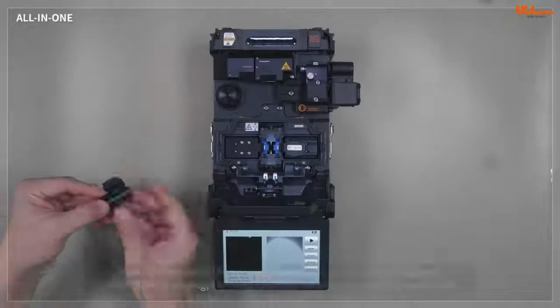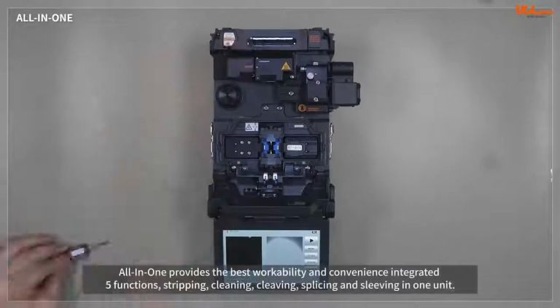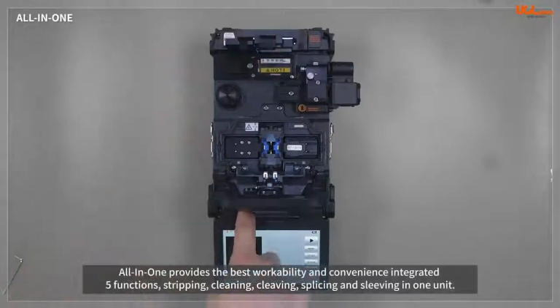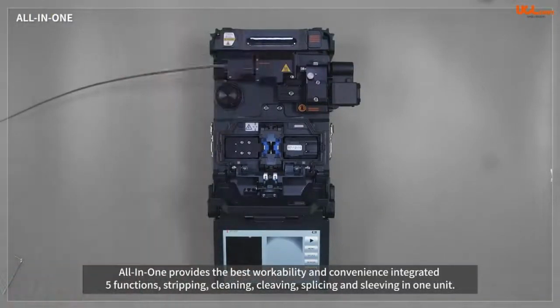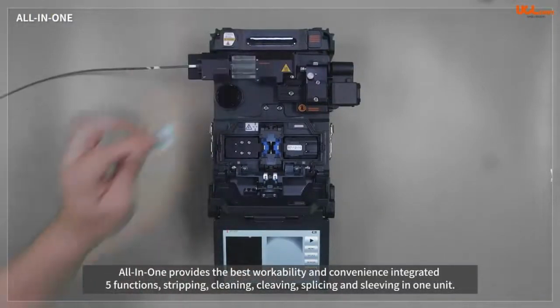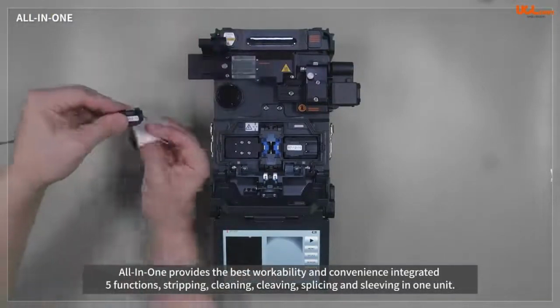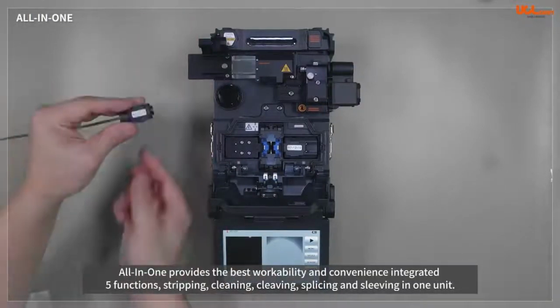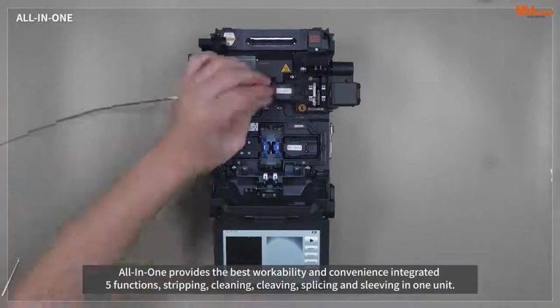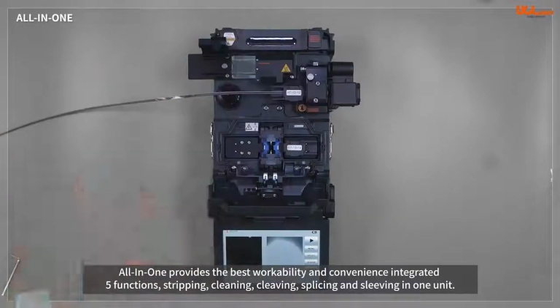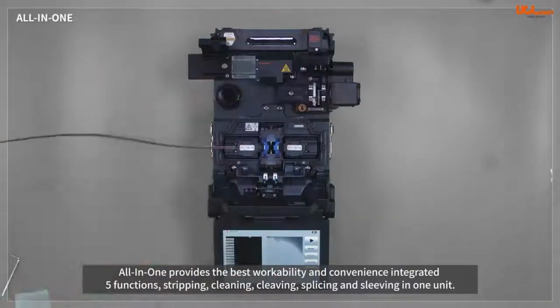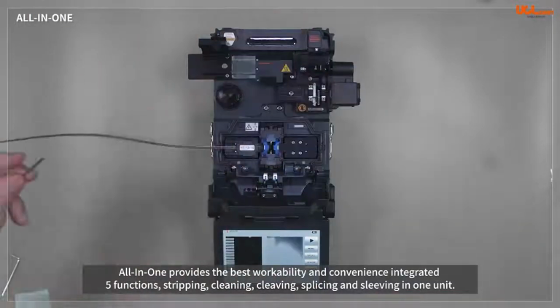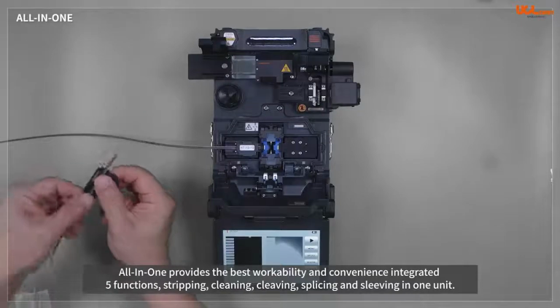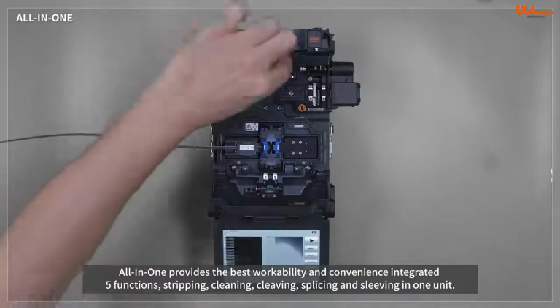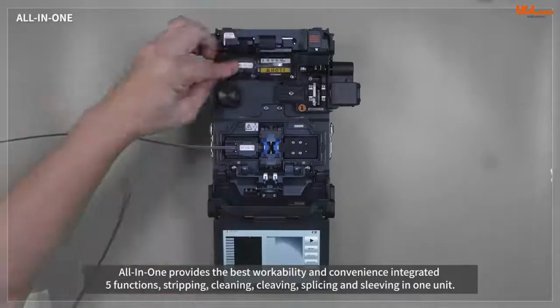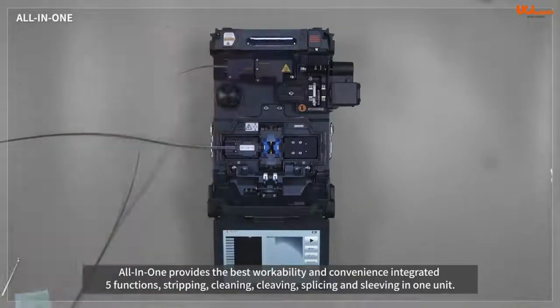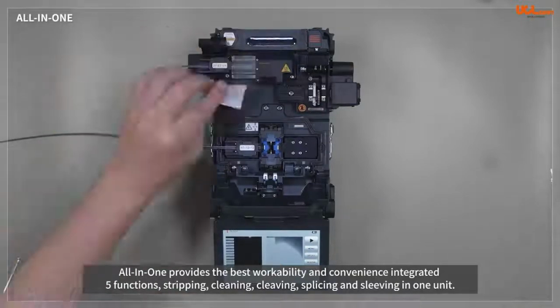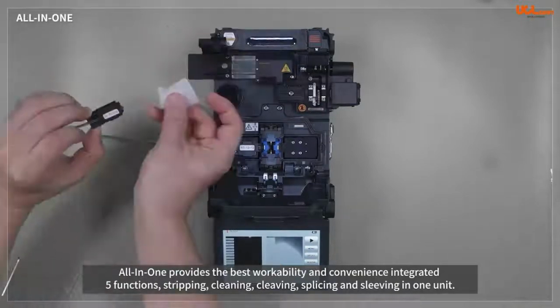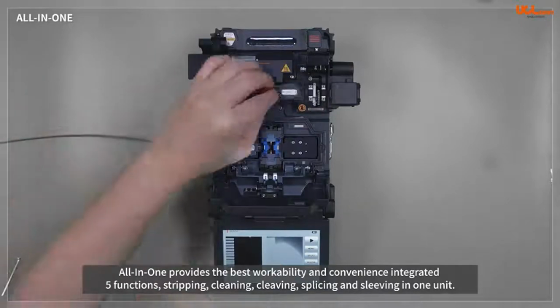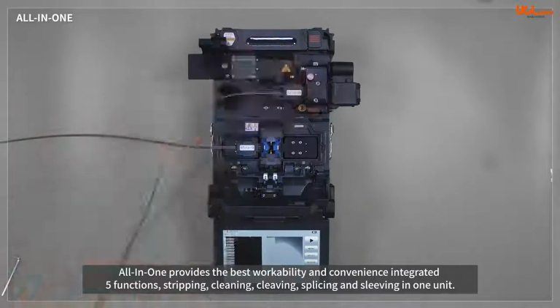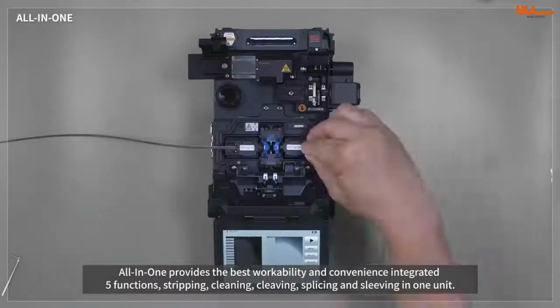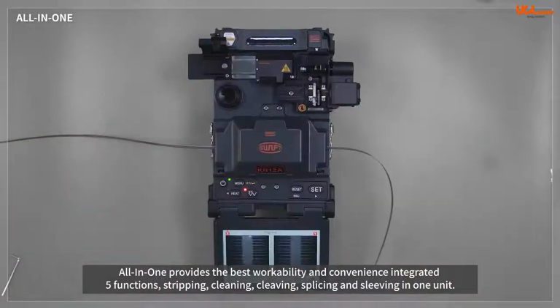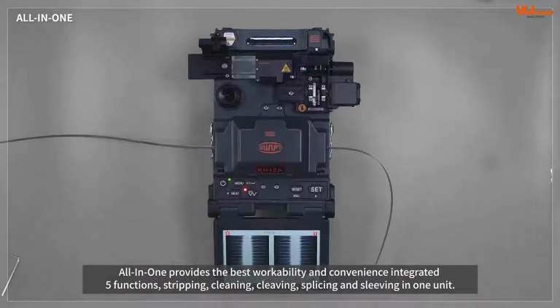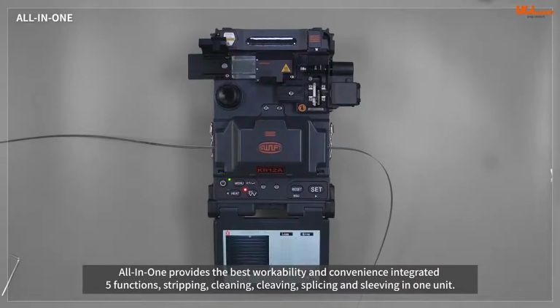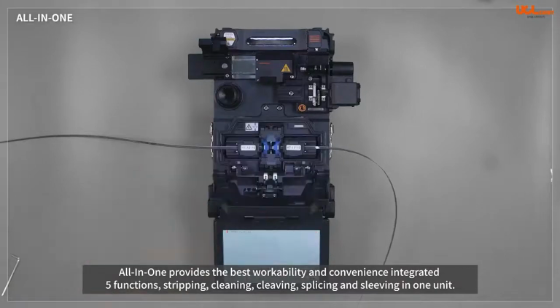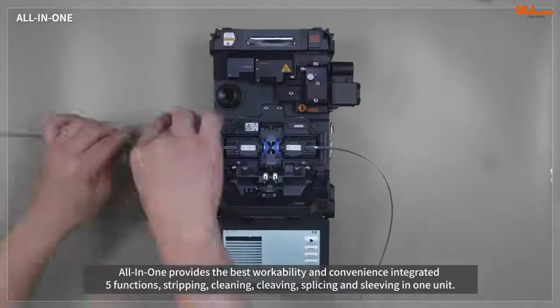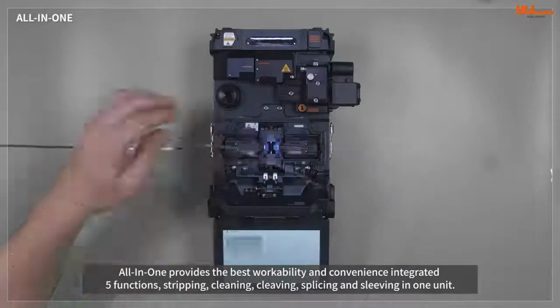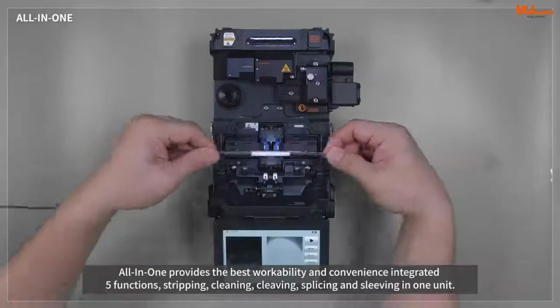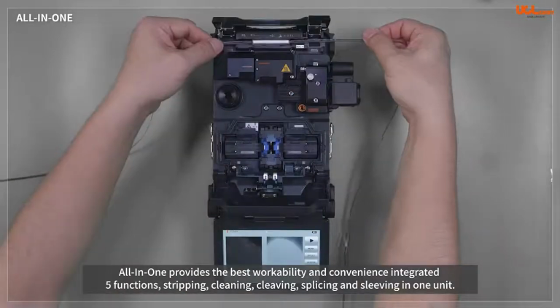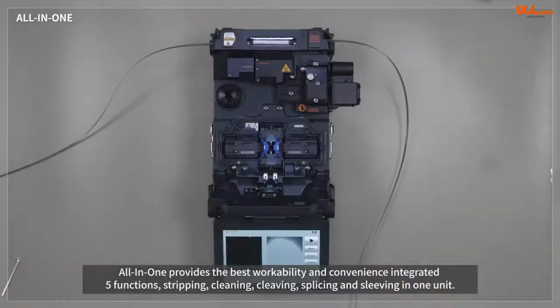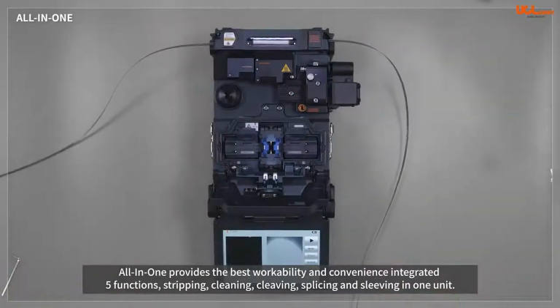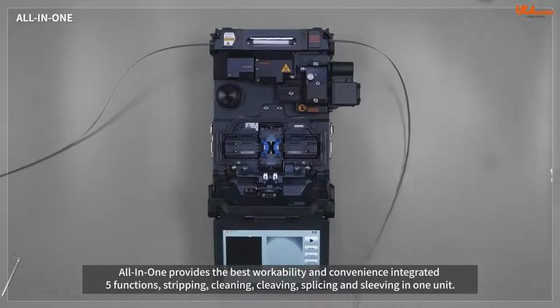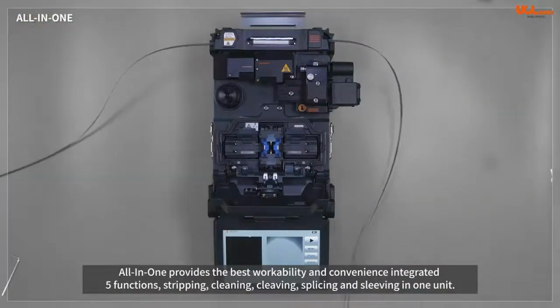The all-in-one function of the KR12A splicer is patented by UCL Swift. This provides the best workability and convenience on poles or in limited spaces by integrating stripping, cleaning, cleaving, splicing, and sleeving functions into one splicer.